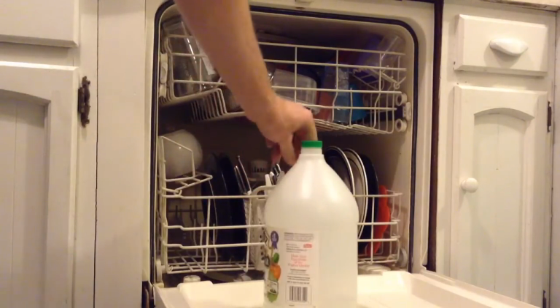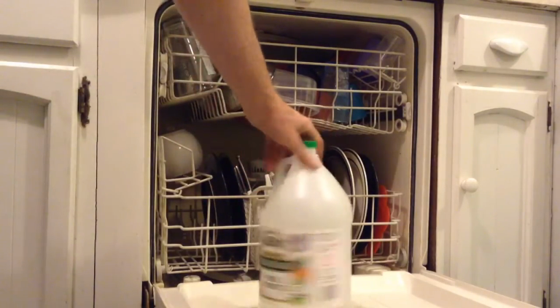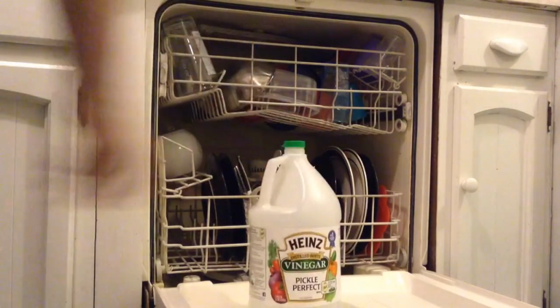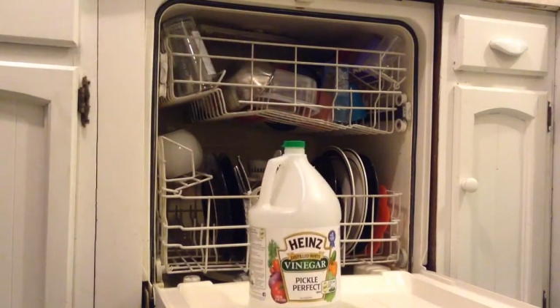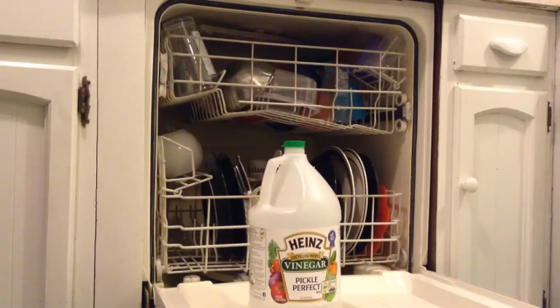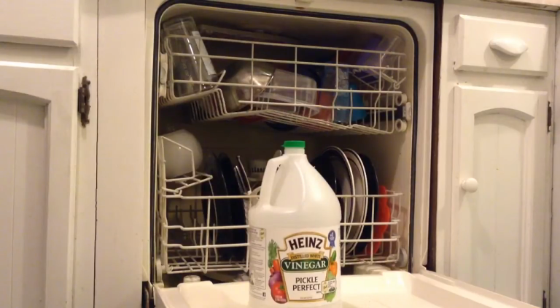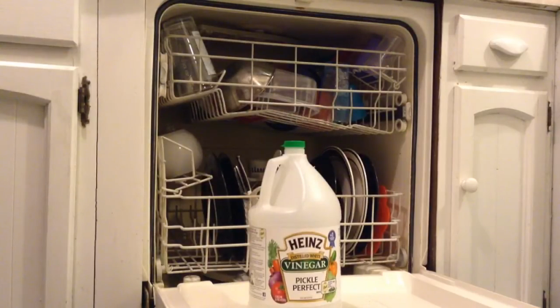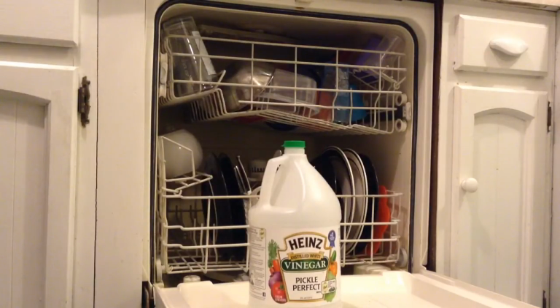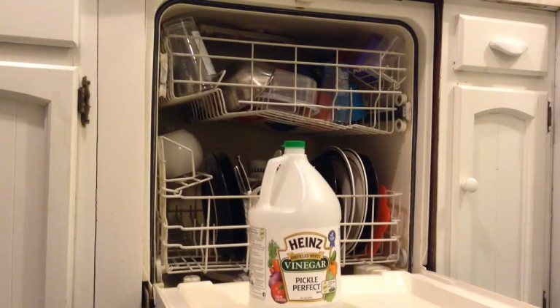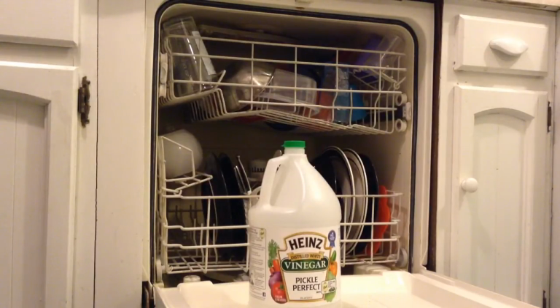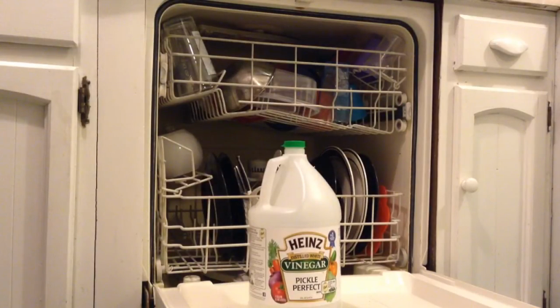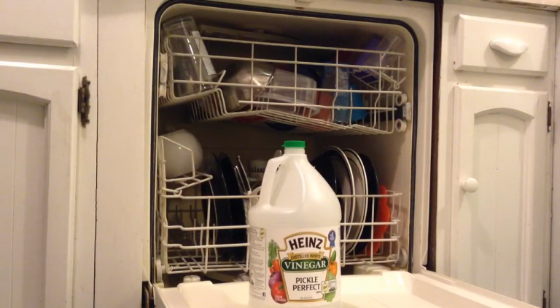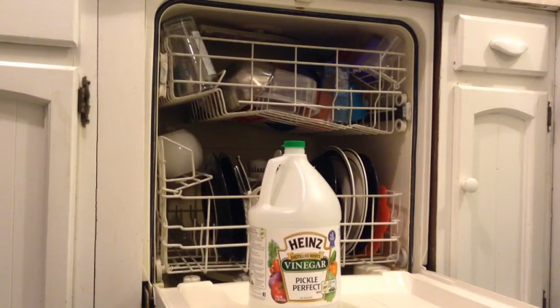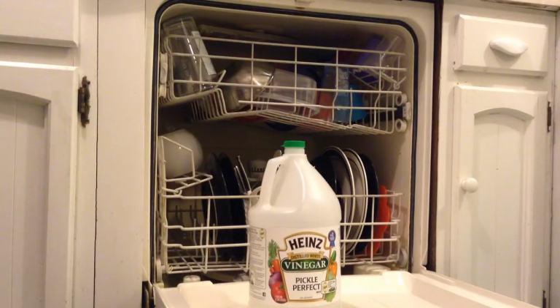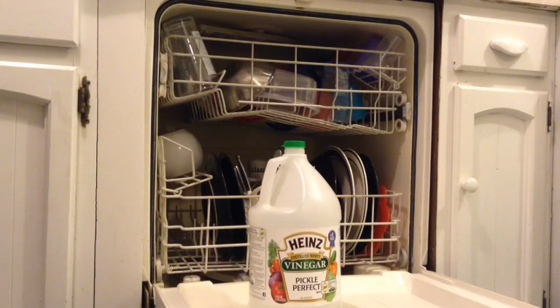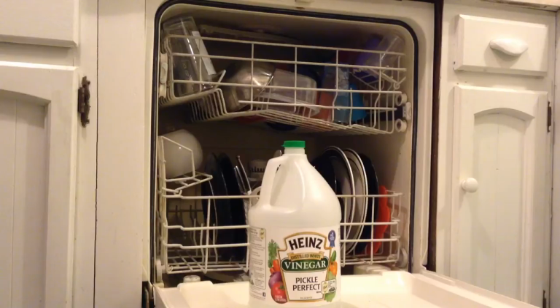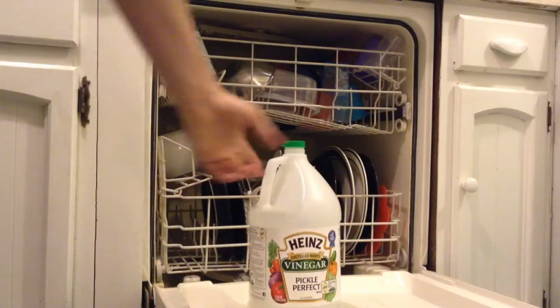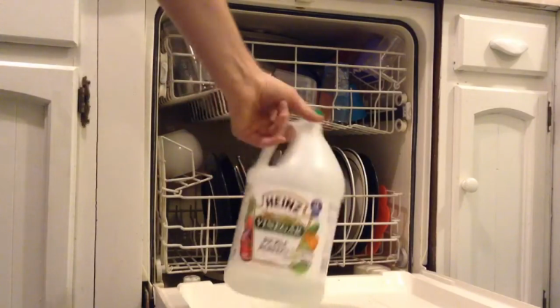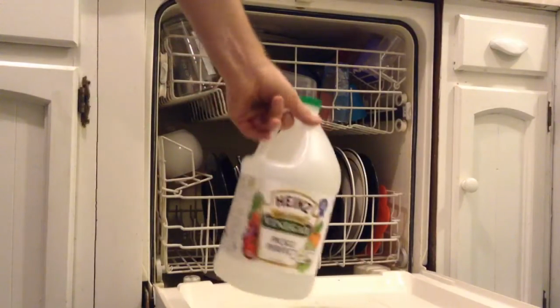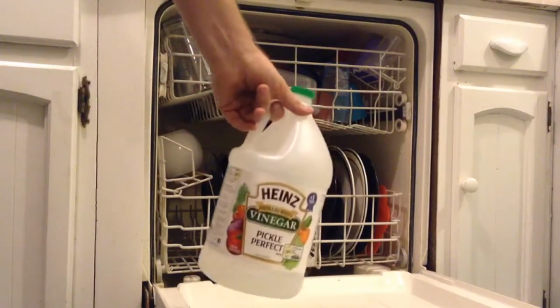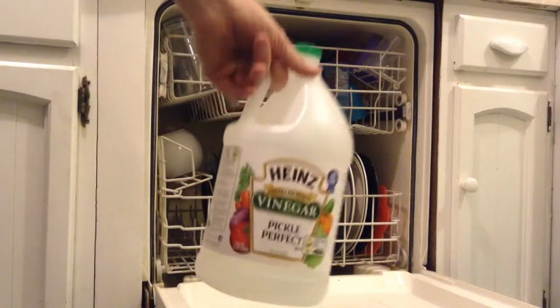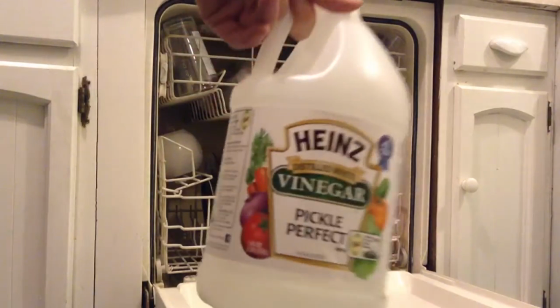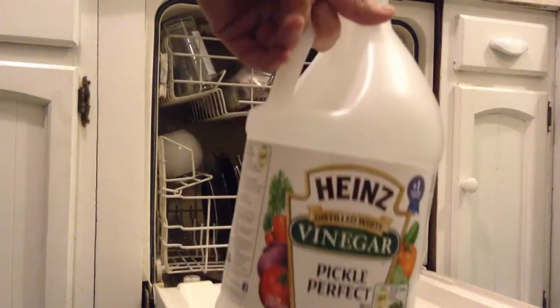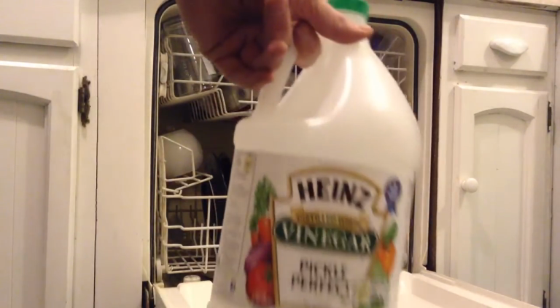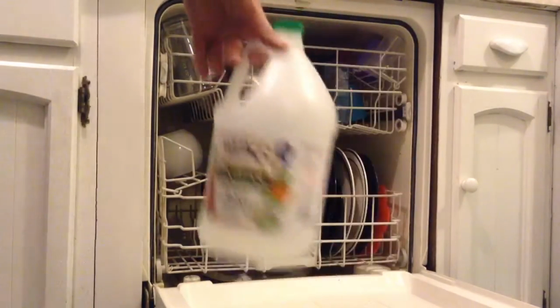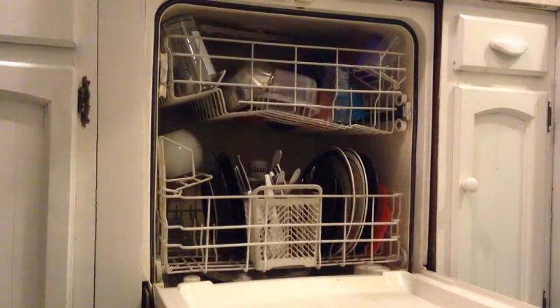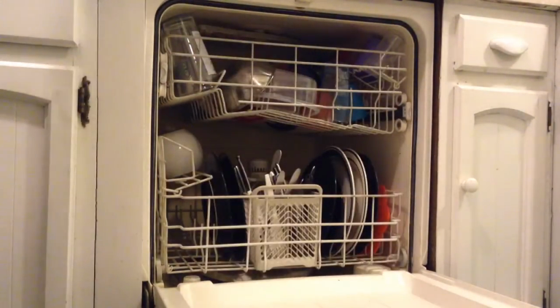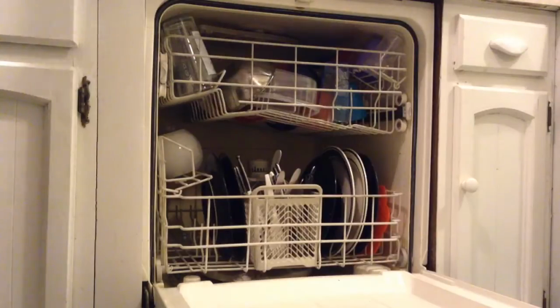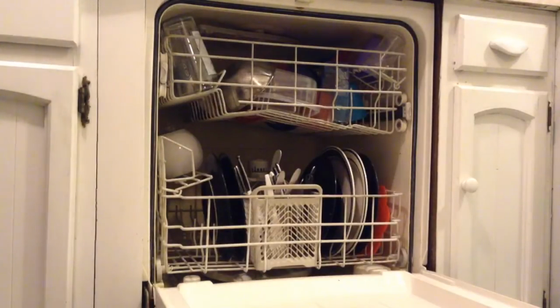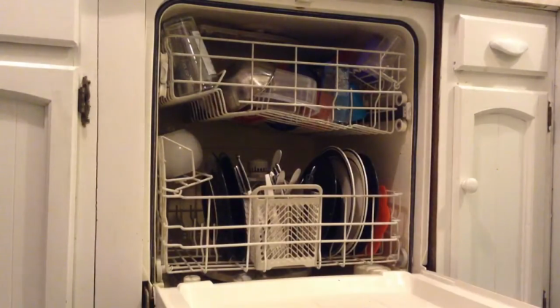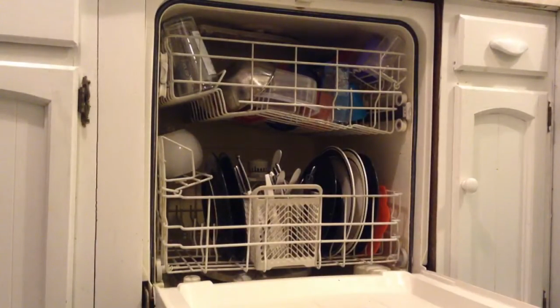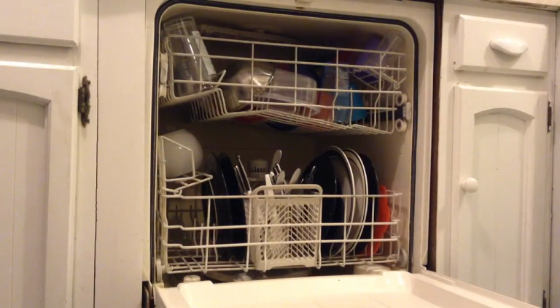Vinegar is about the only thing I've found that works for this. I tried a bunch of different dish detergents and they were all about the same — I still got the deposits until I started adding some heavy-duty vinegar to the wash. So that's how you do it.